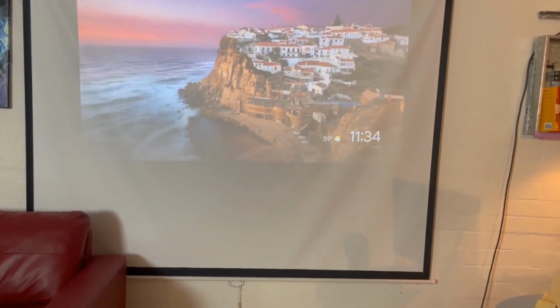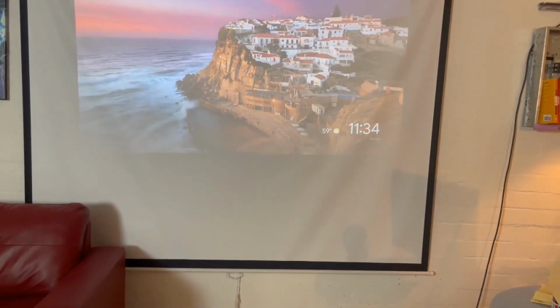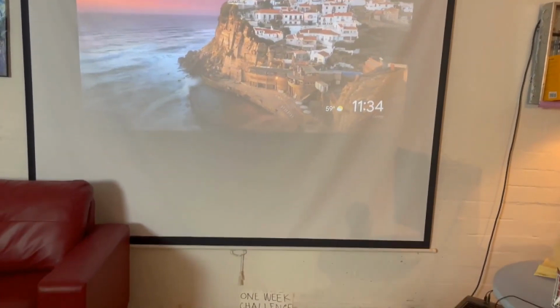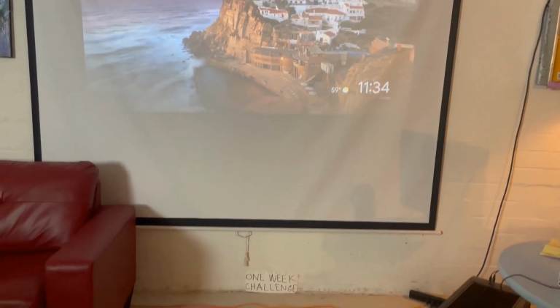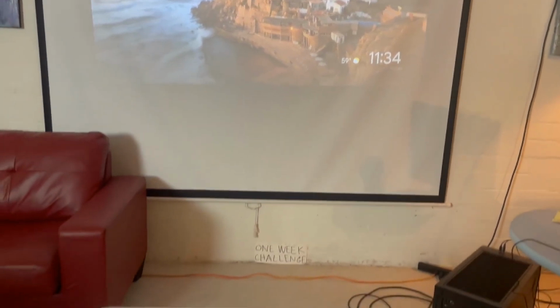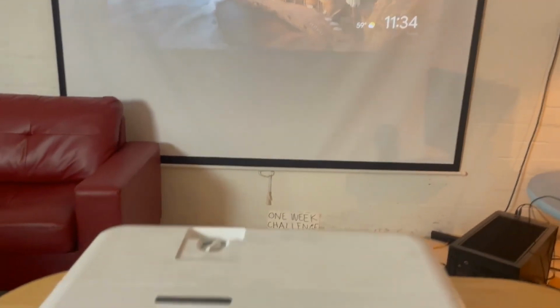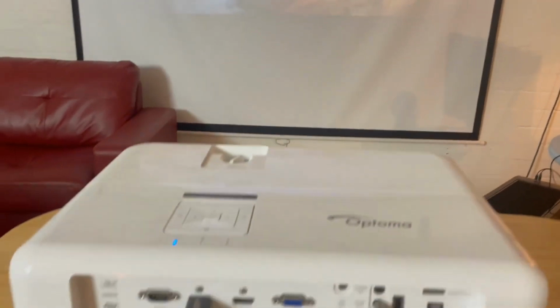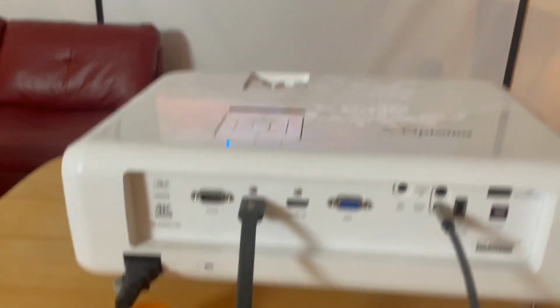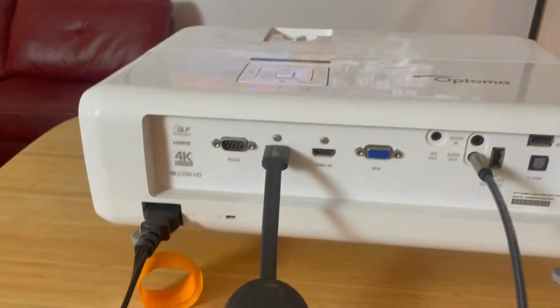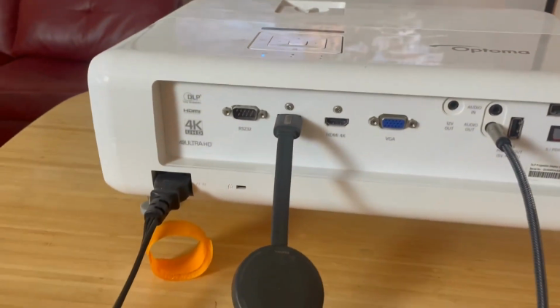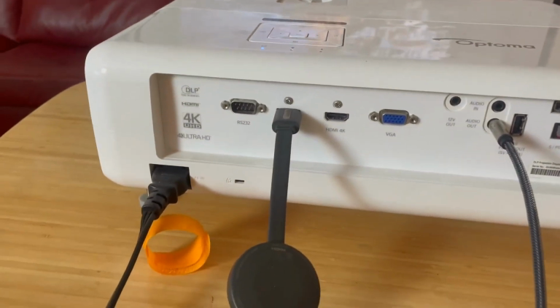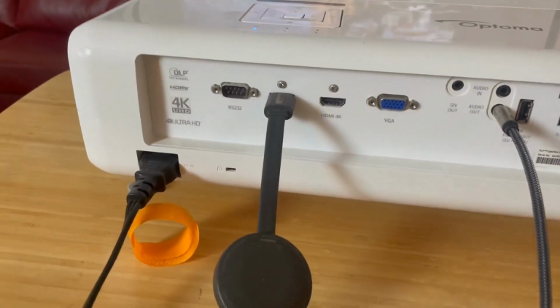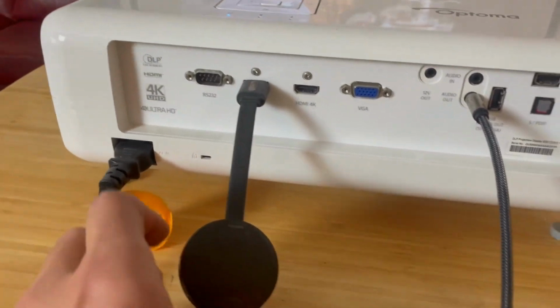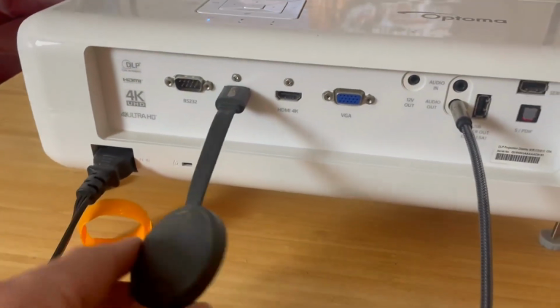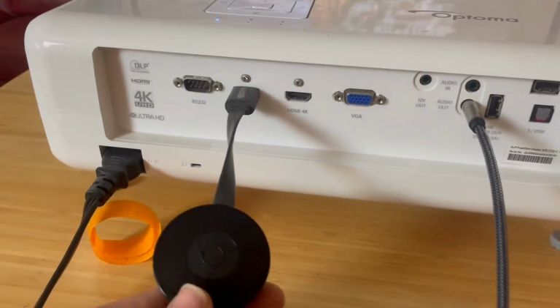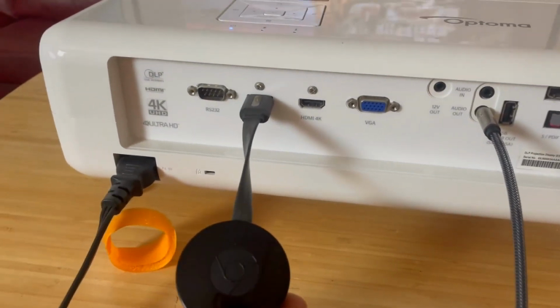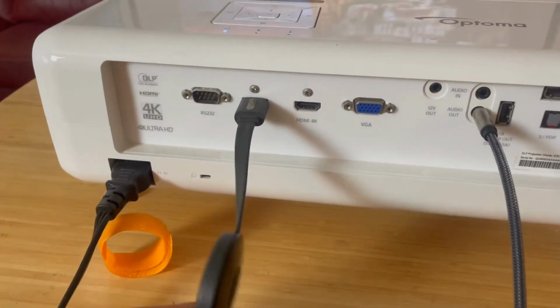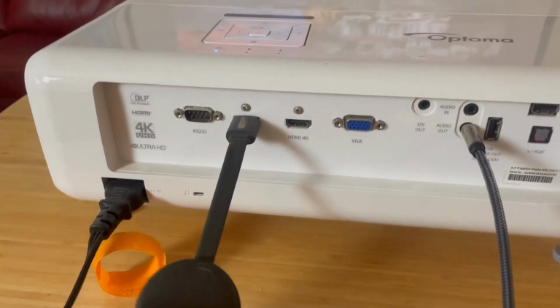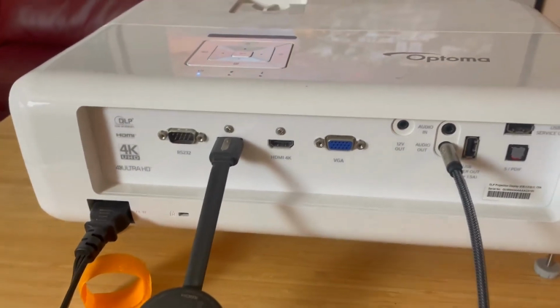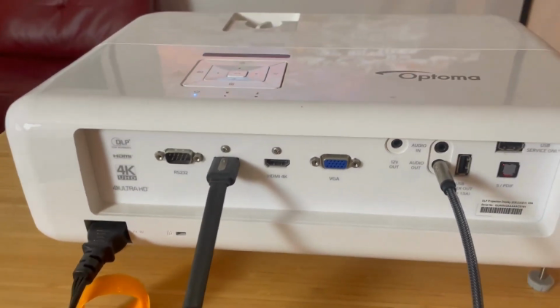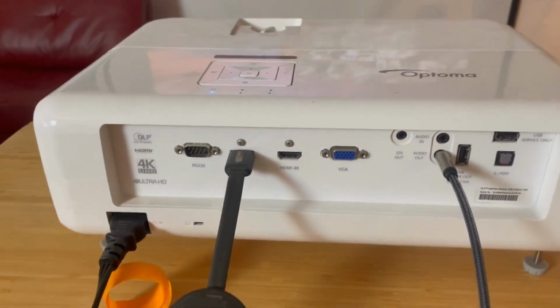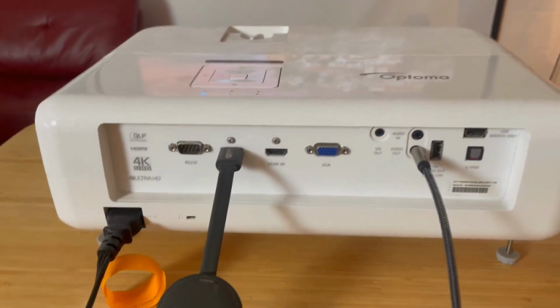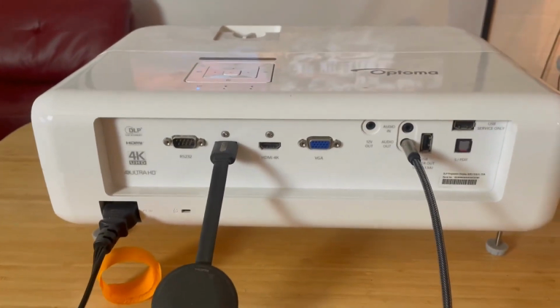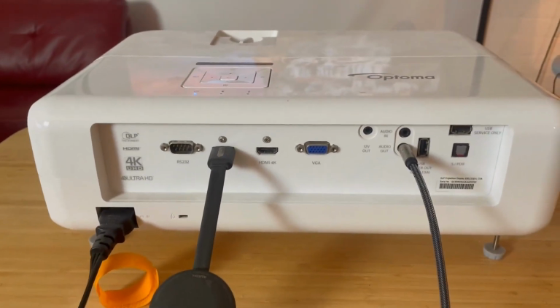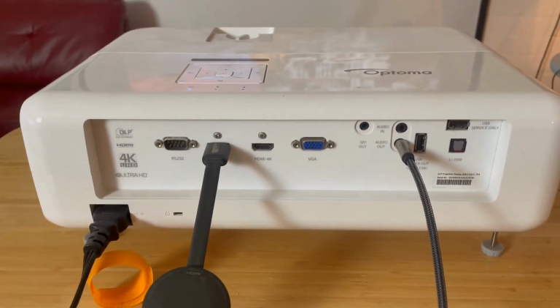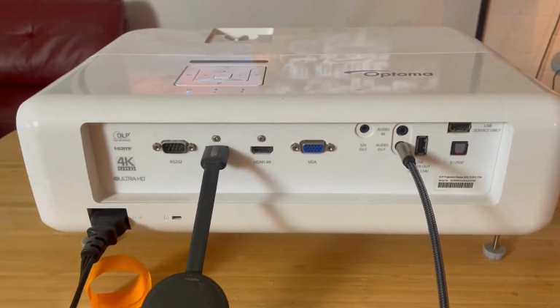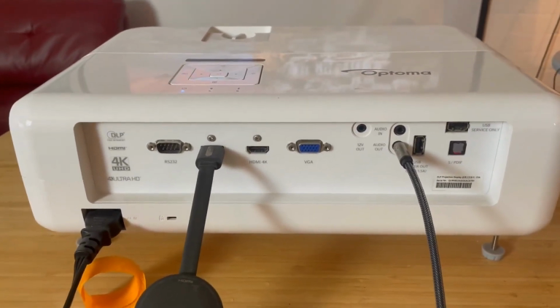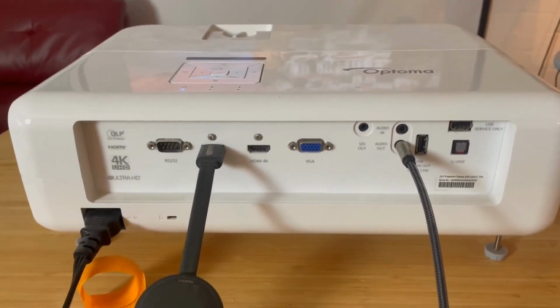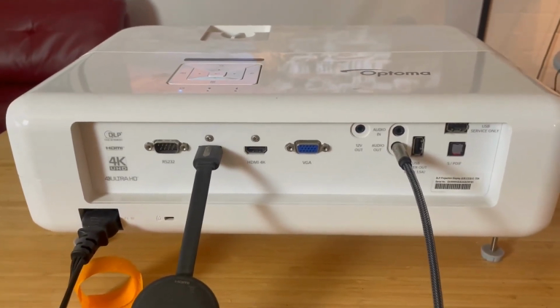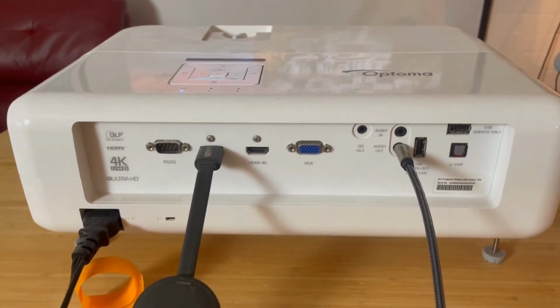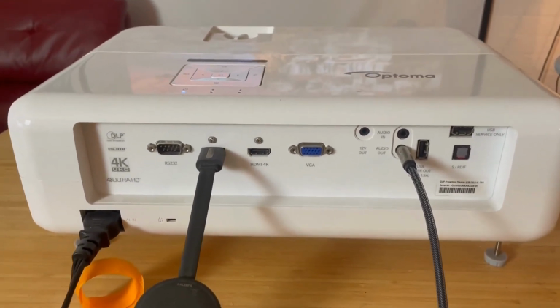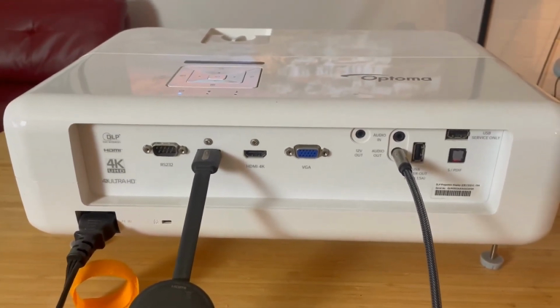You can also see I've got a Chromecast hooked up, so I can stream directly from my PC, which is really nice when trying to present something from my computer.